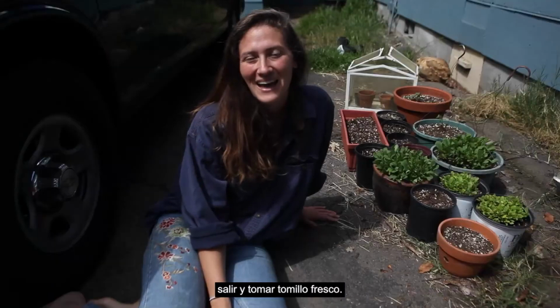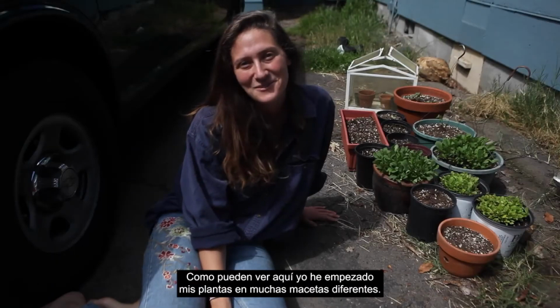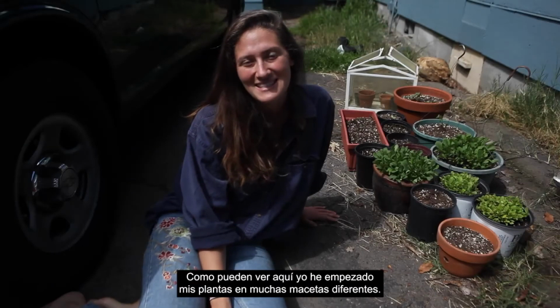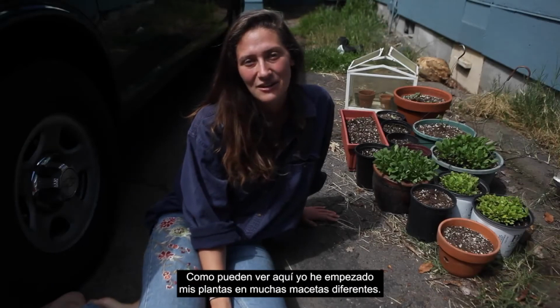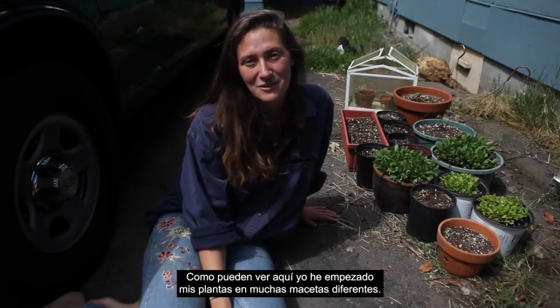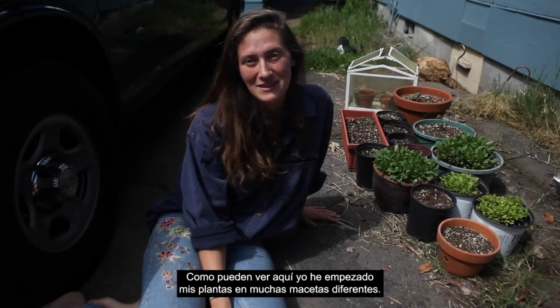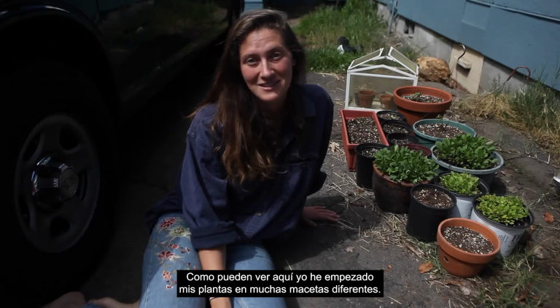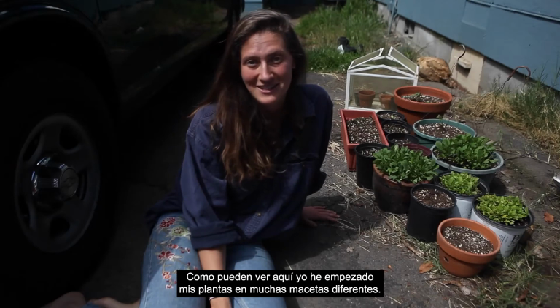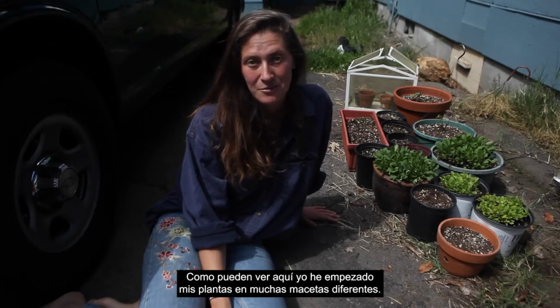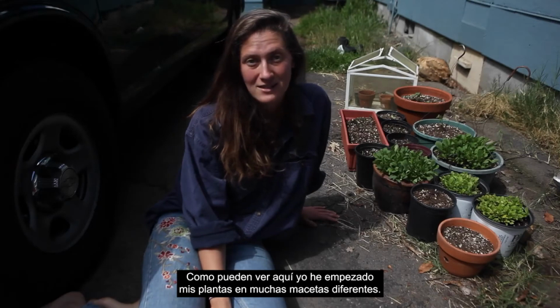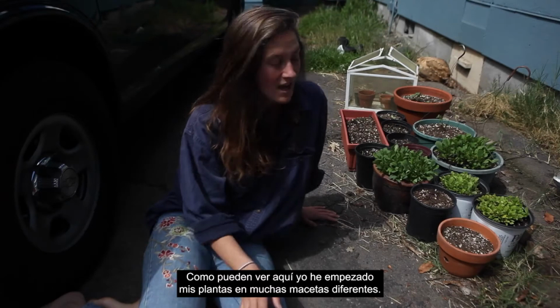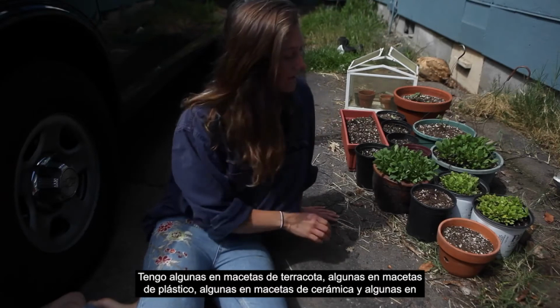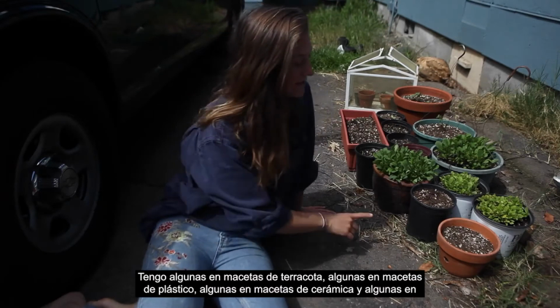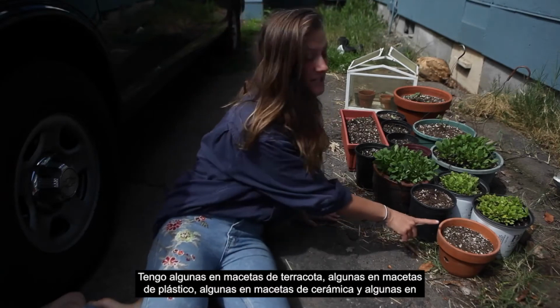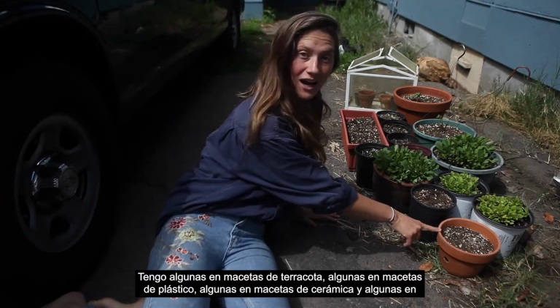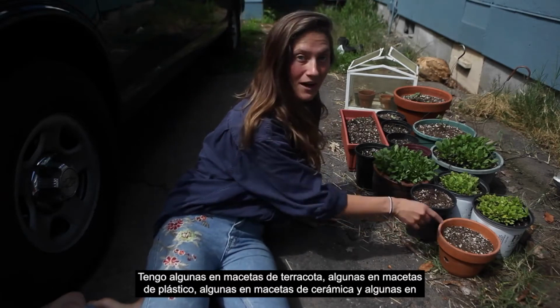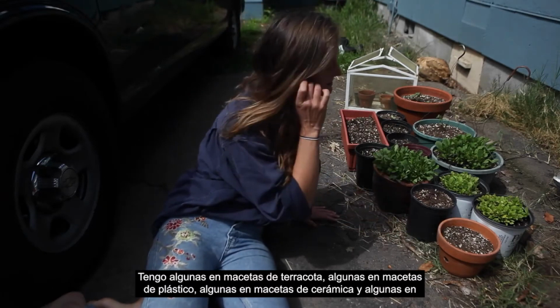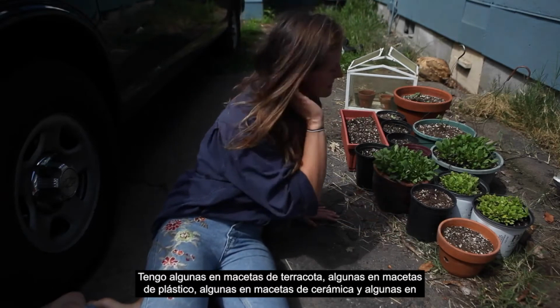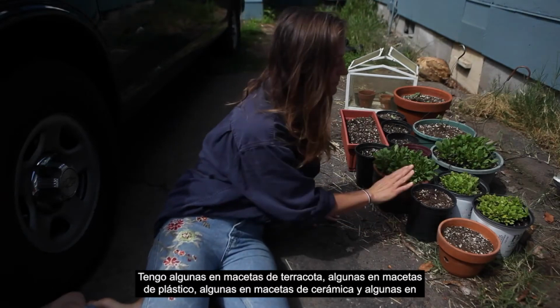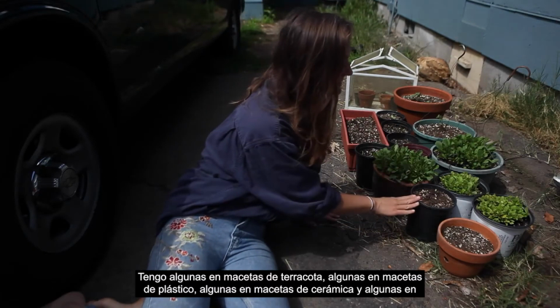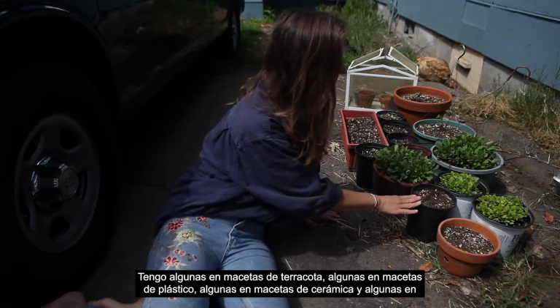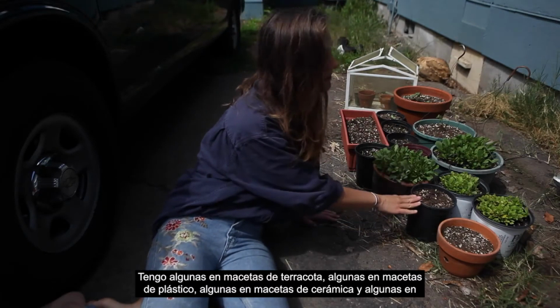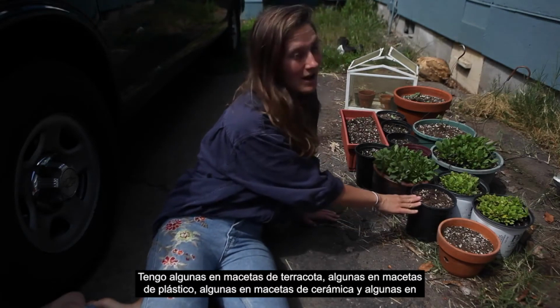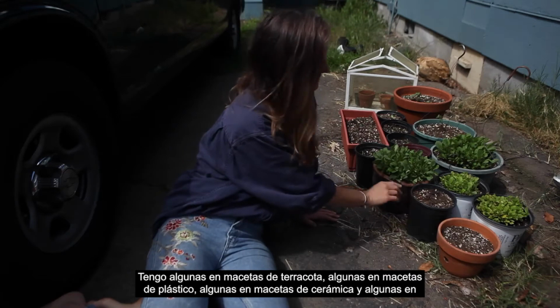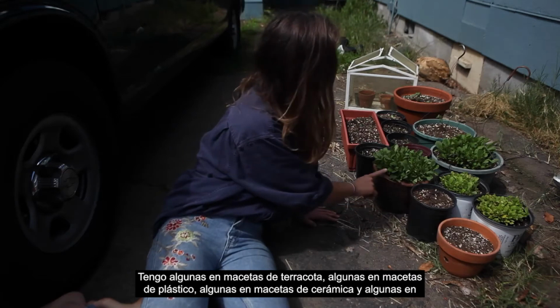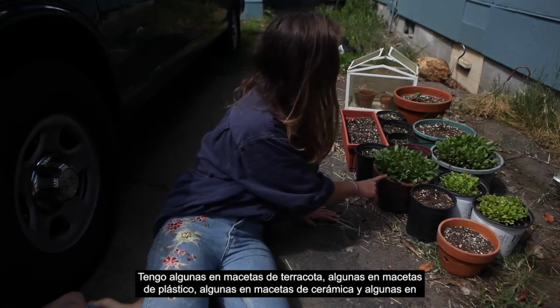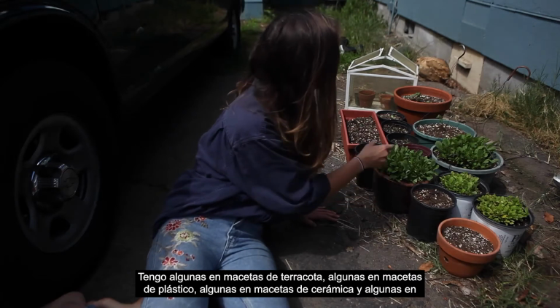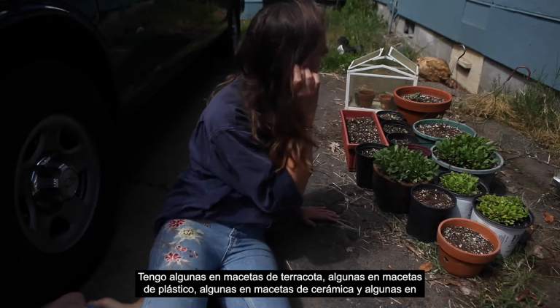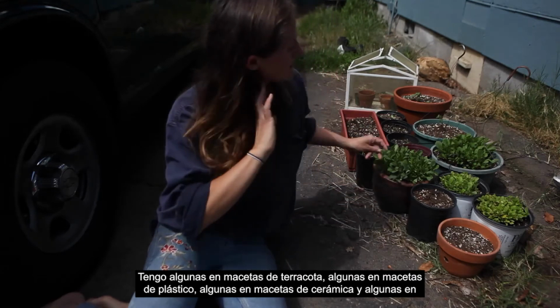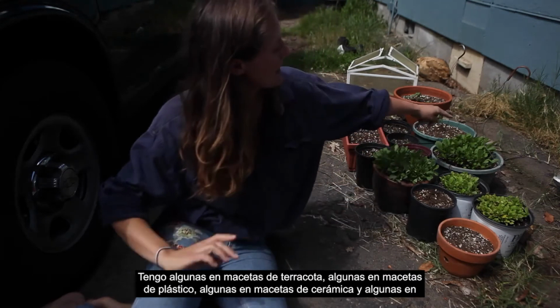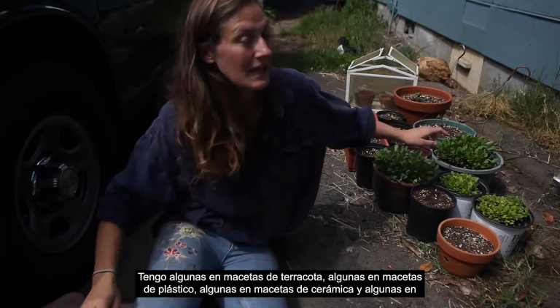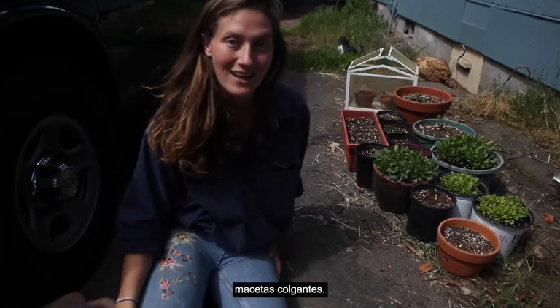As you can see, I've started my plants in a lot of different pots. I've got some in terracotta pots, some in plastic pots, some in ceramic, and some in hanging pots.